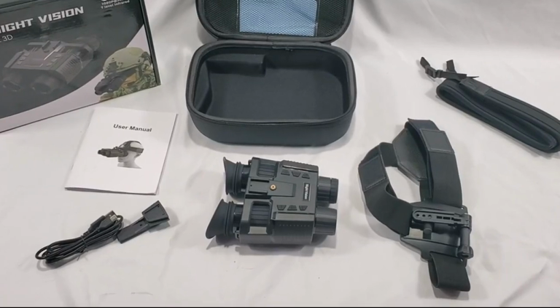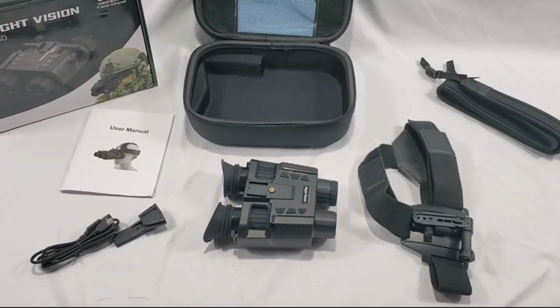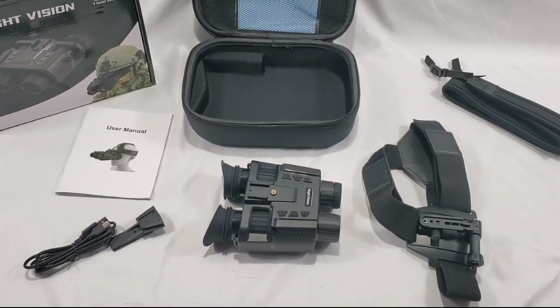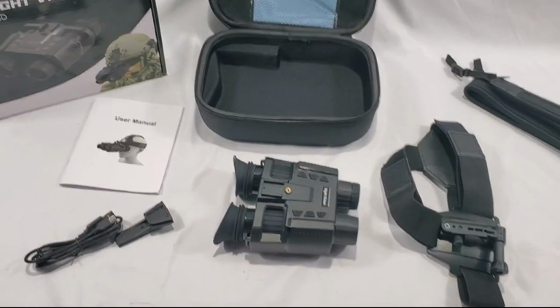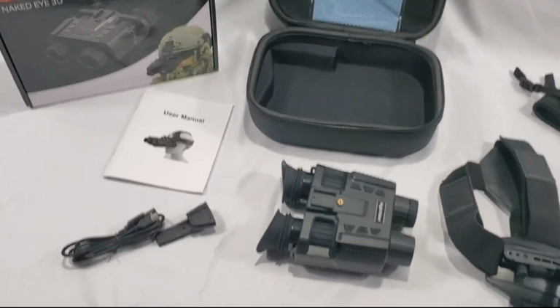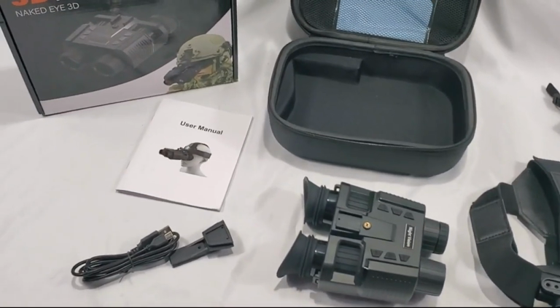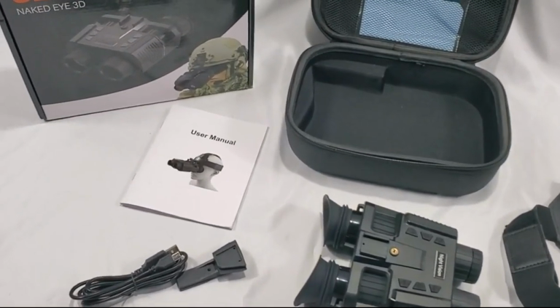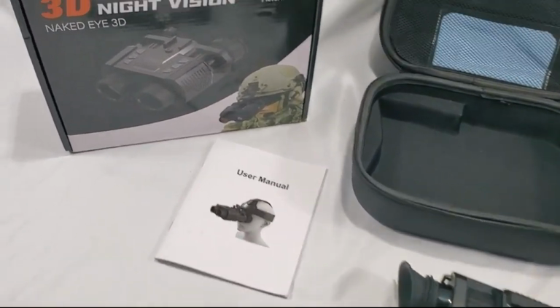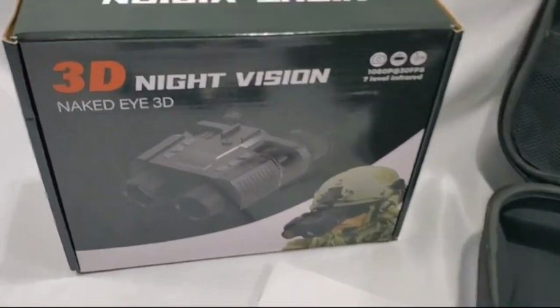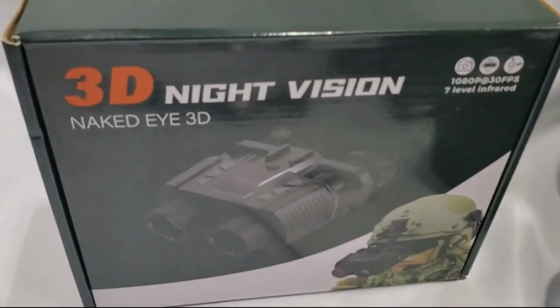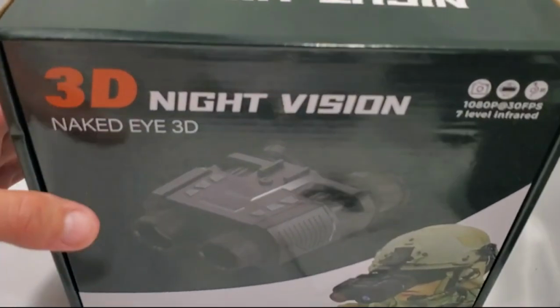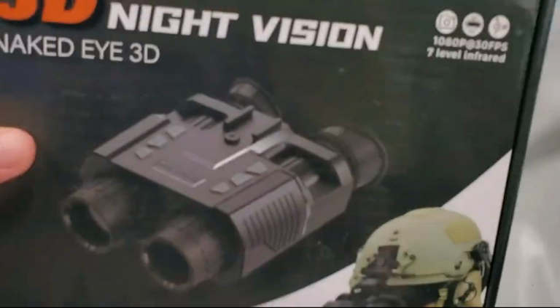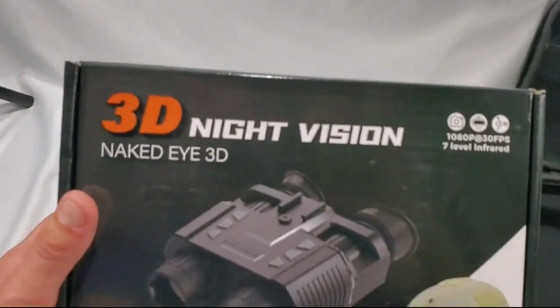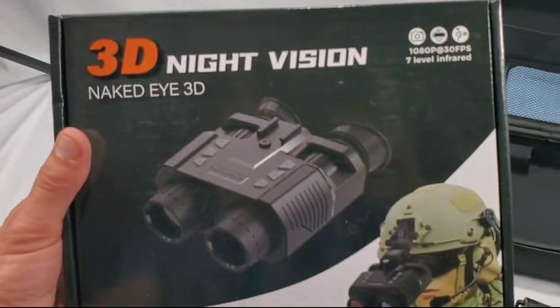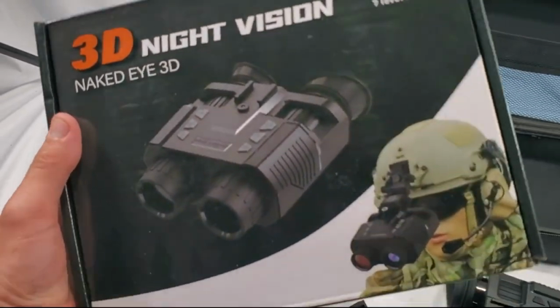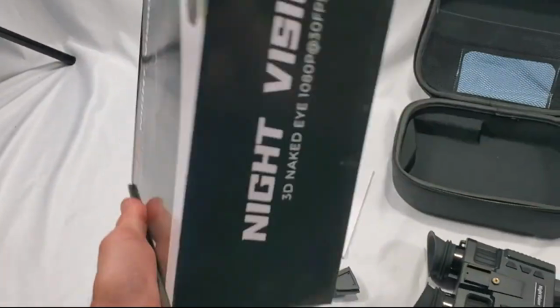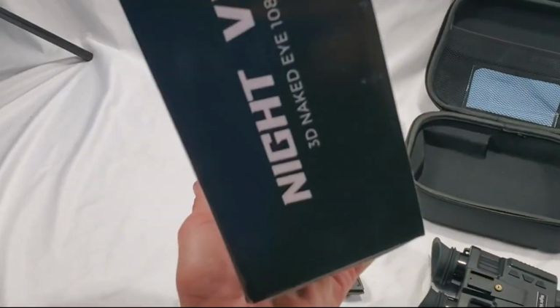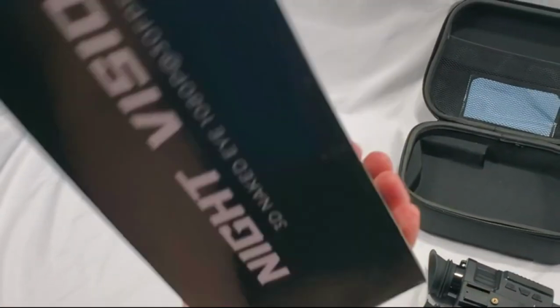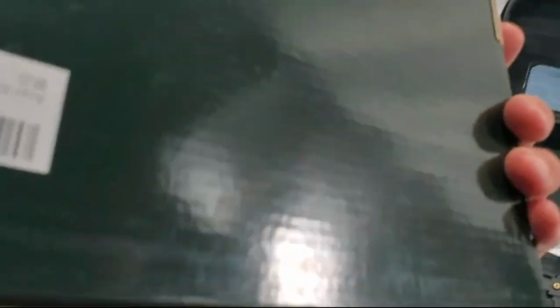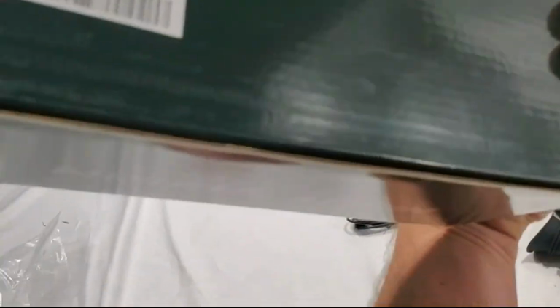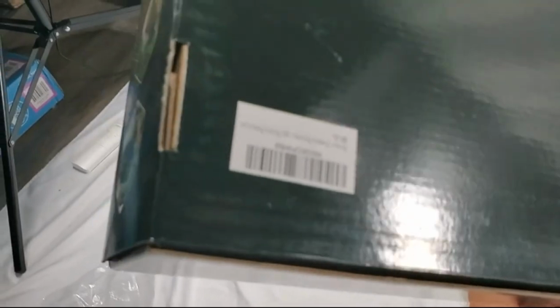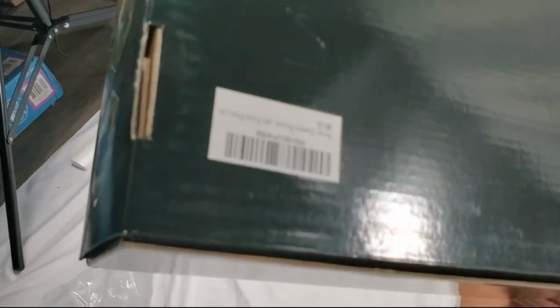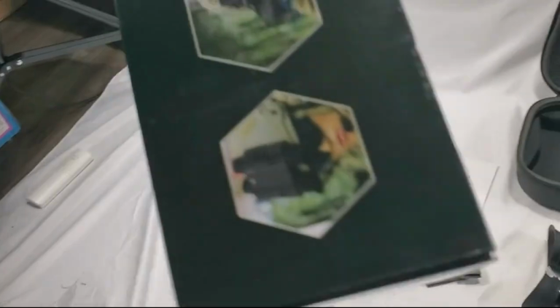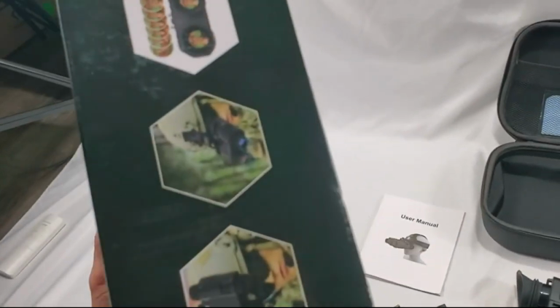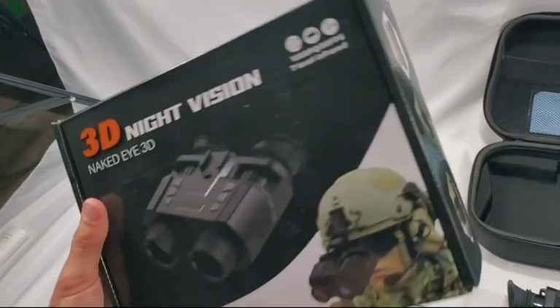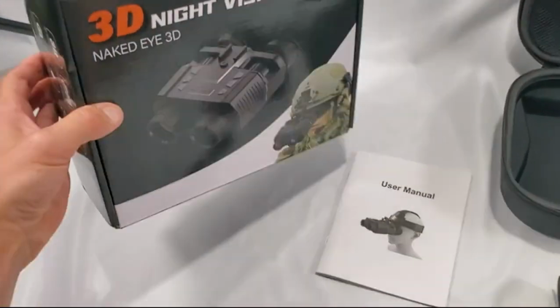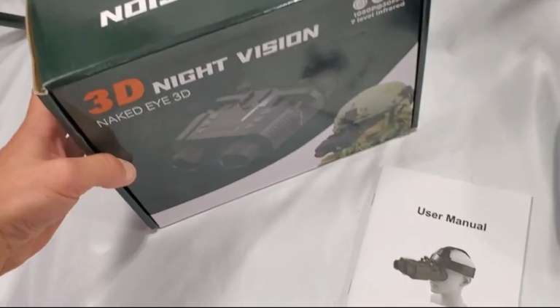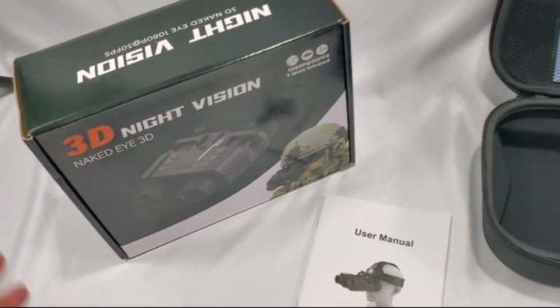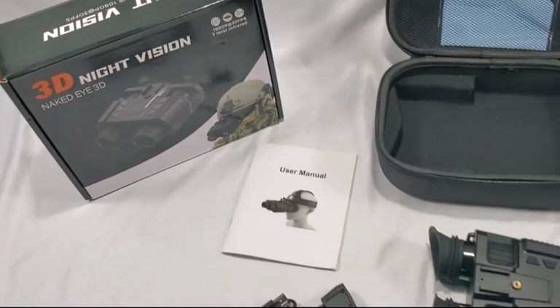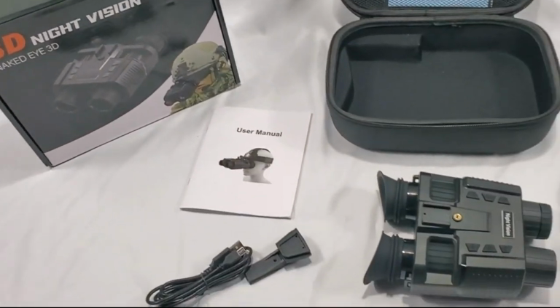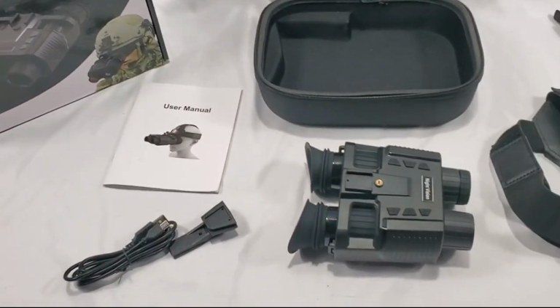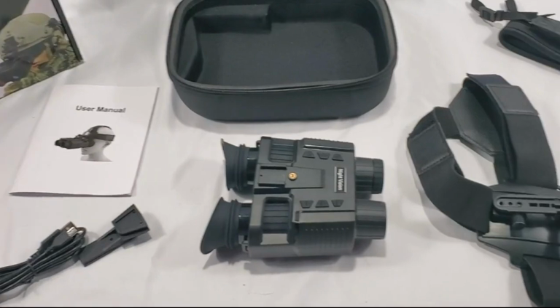What's going on people, today we are looking at these night vision goggles — 3D night vision. You can see it doesn't even show the brand on this box, but nonetheless they work pretty good.